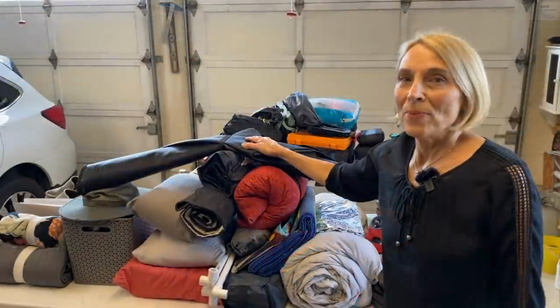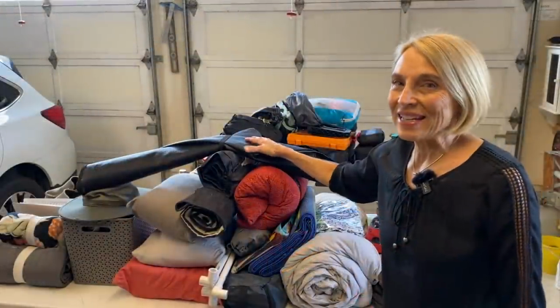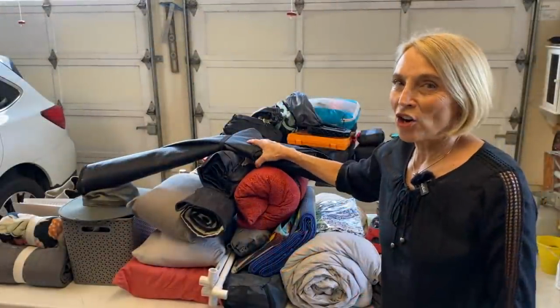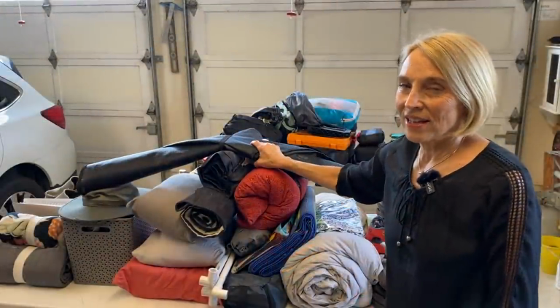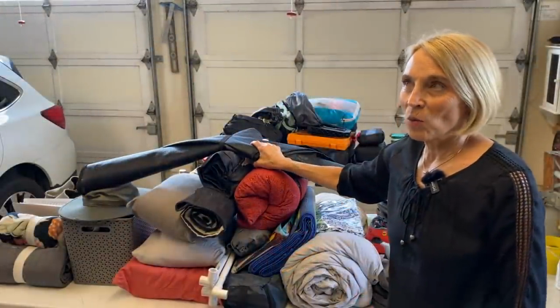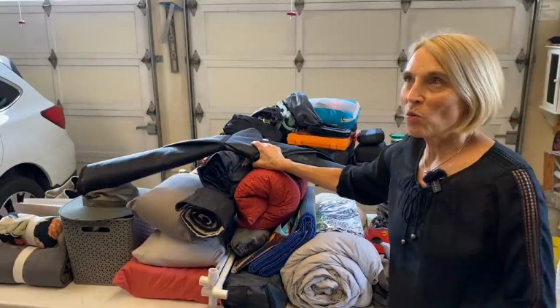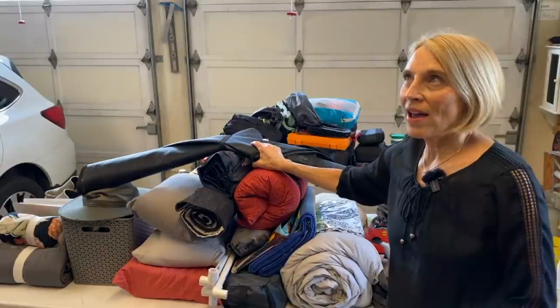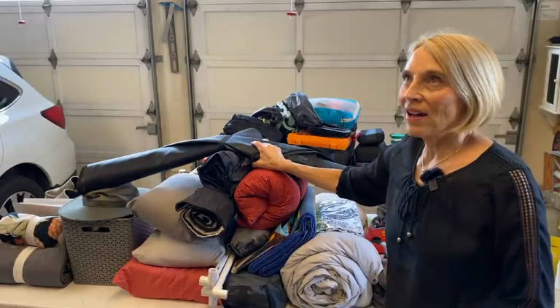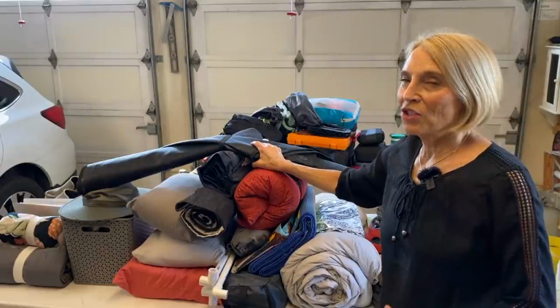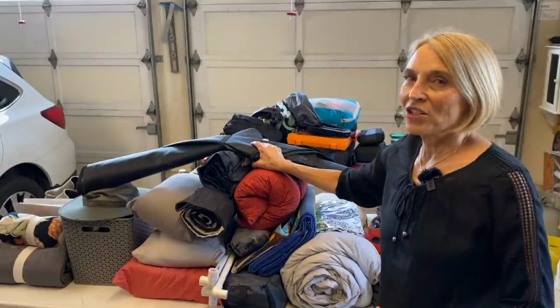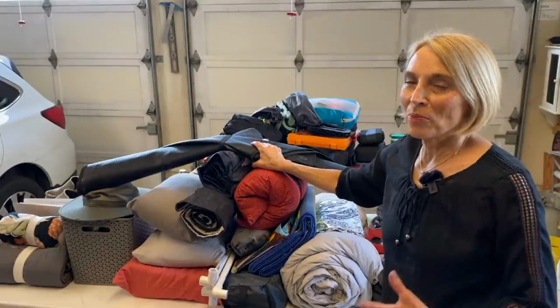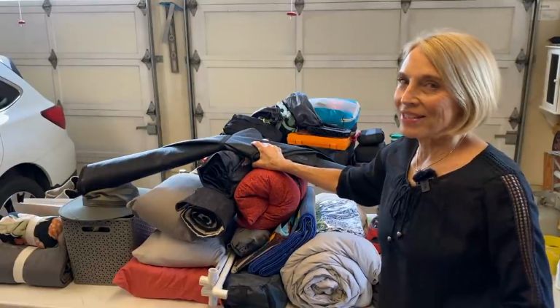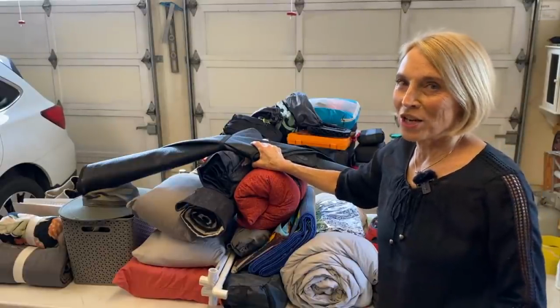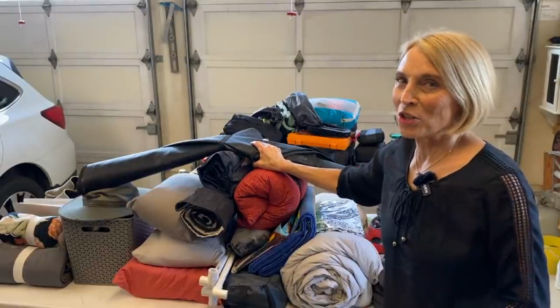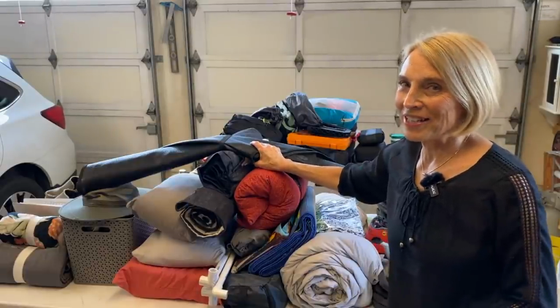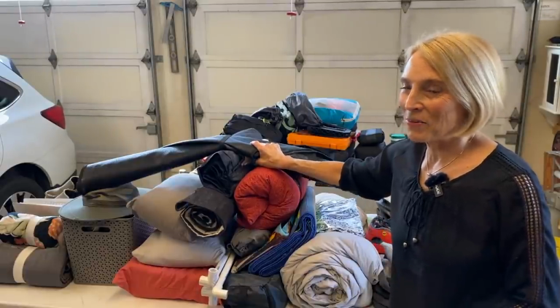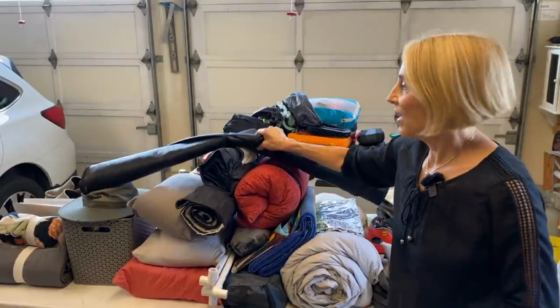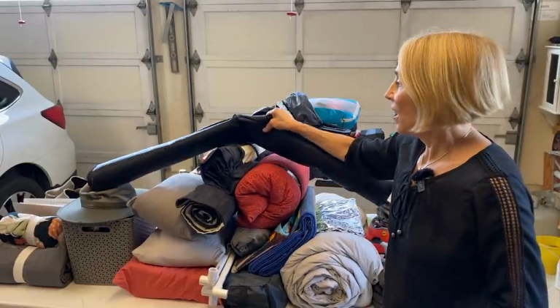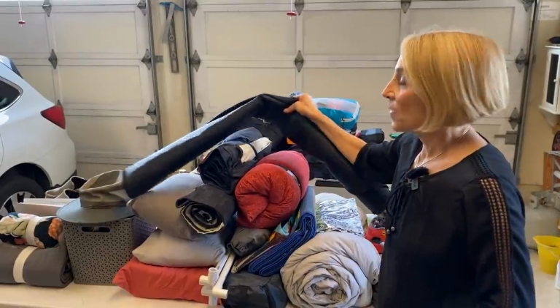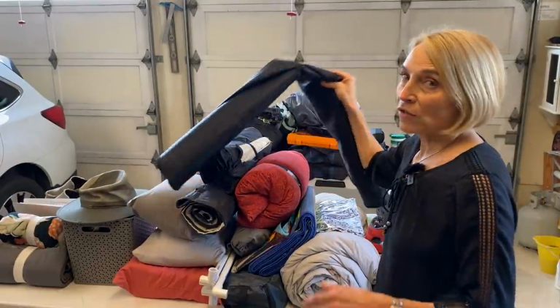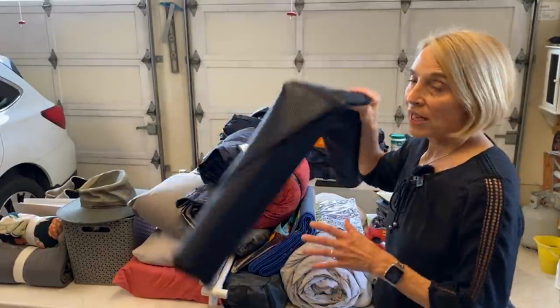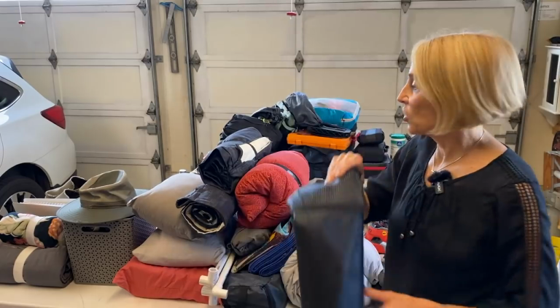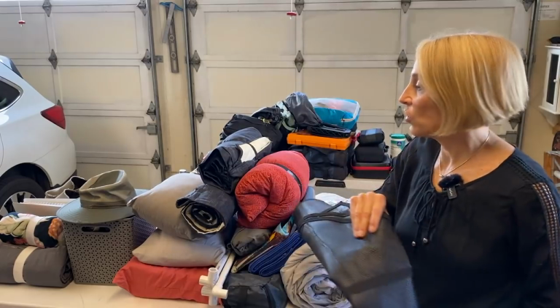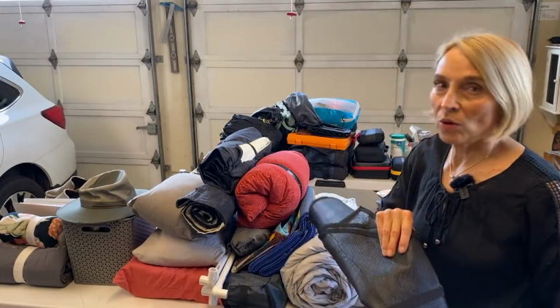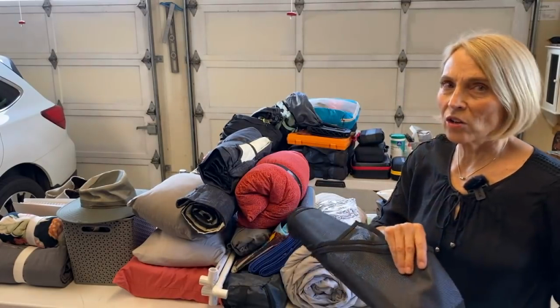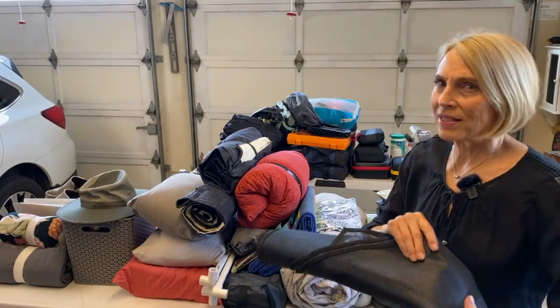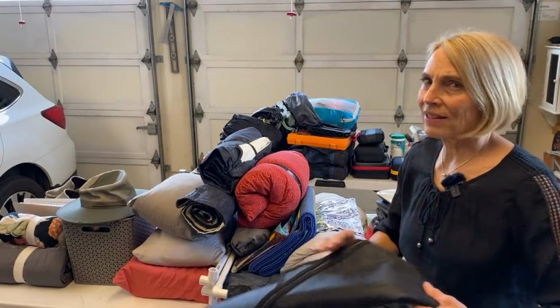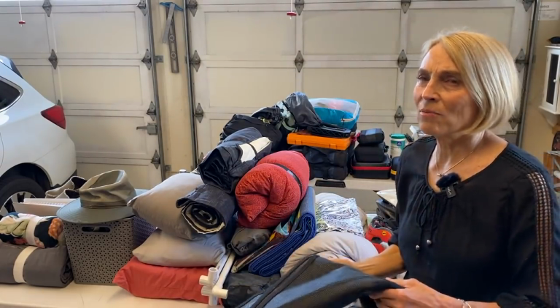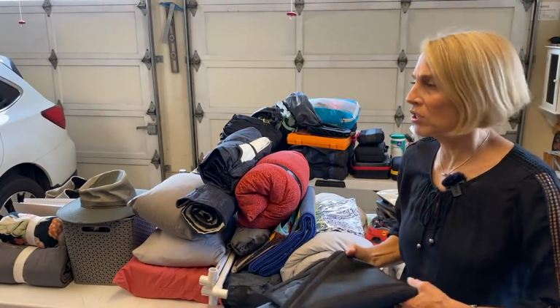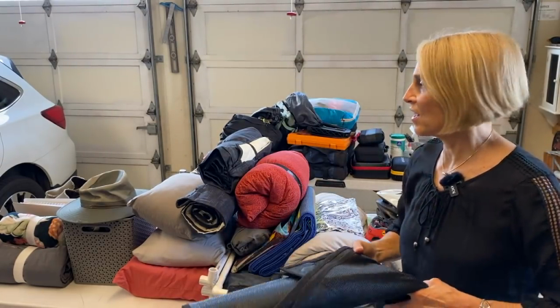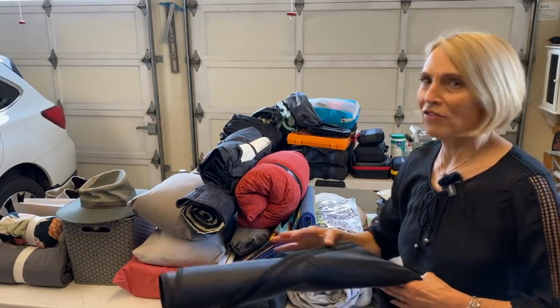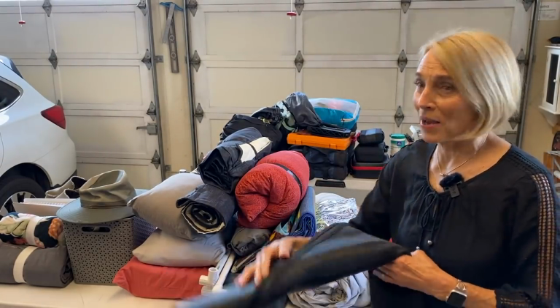Bedding is the hardest thing, which is why I have changed our bedding situation so many times. That's the first thing I'm going to show you where it goes, because that'll clean most of this stuff off the table.